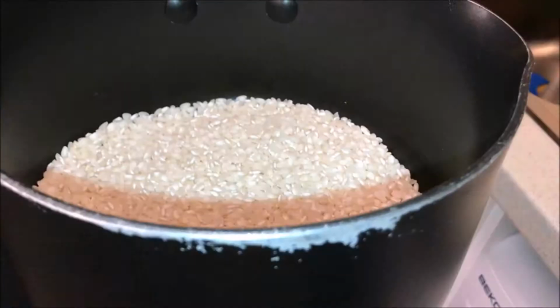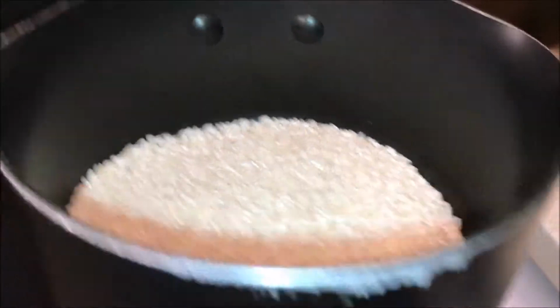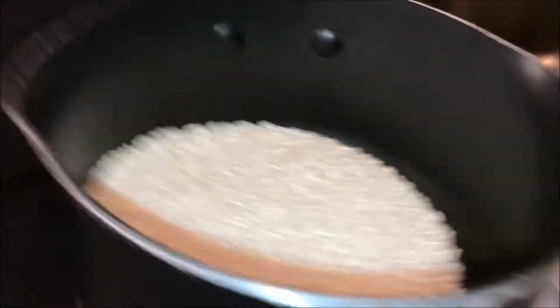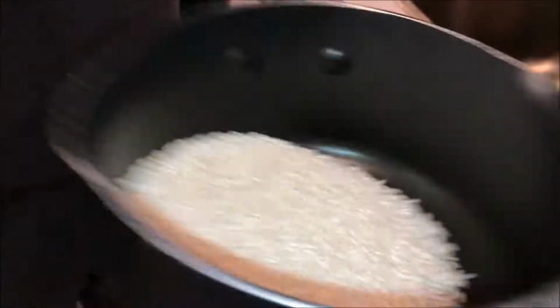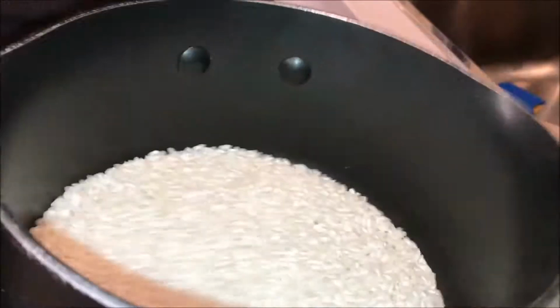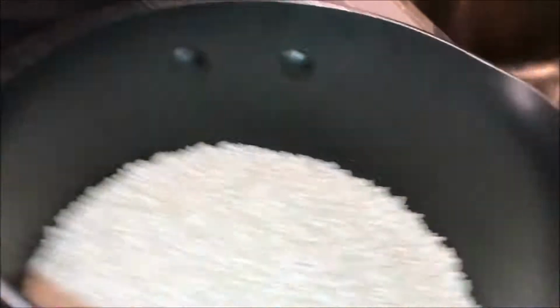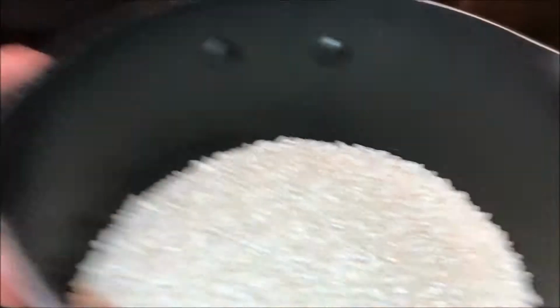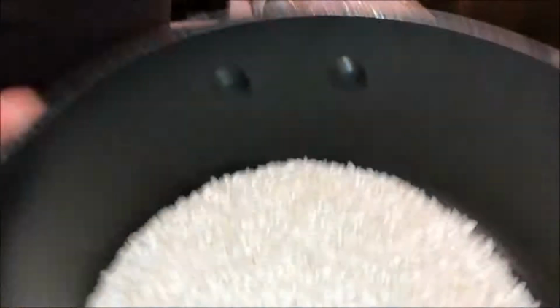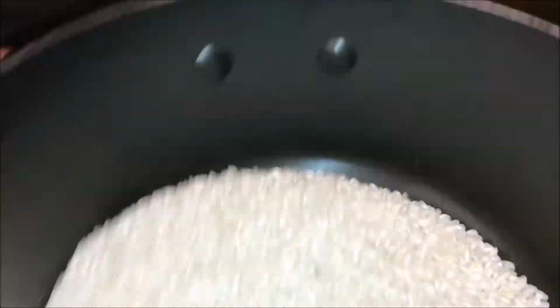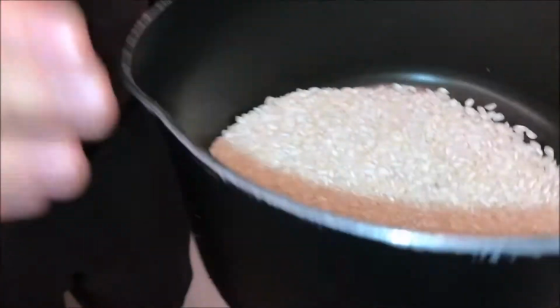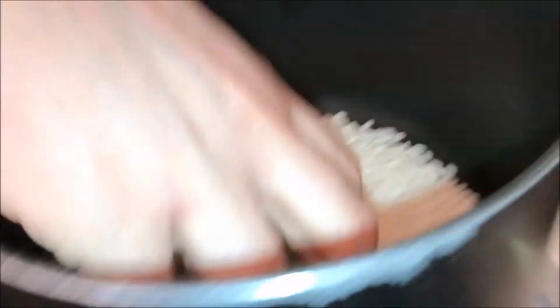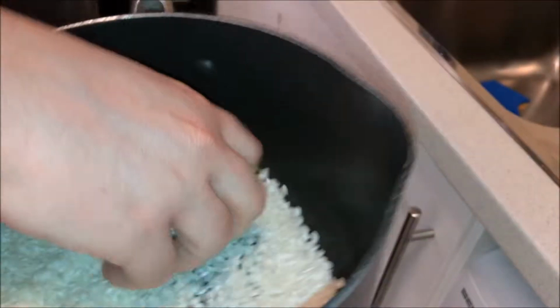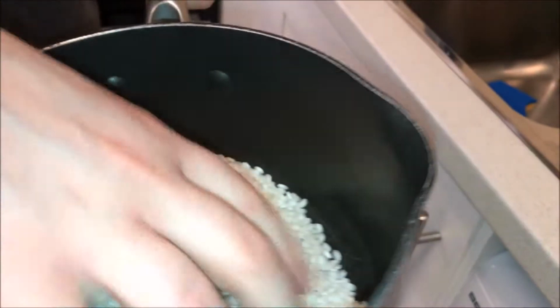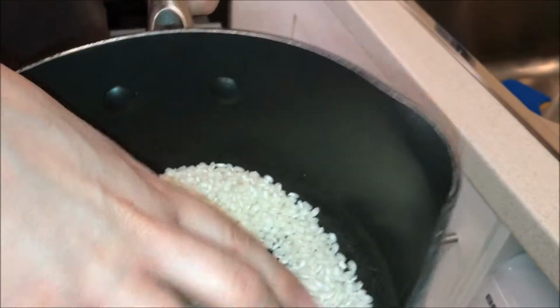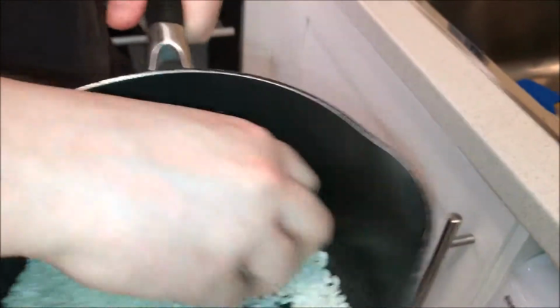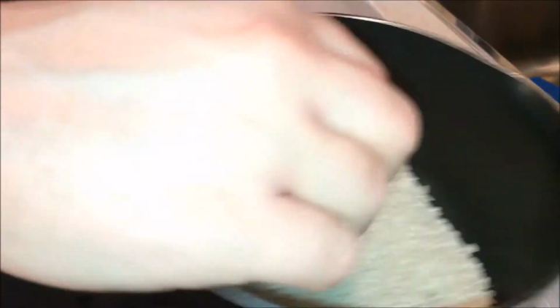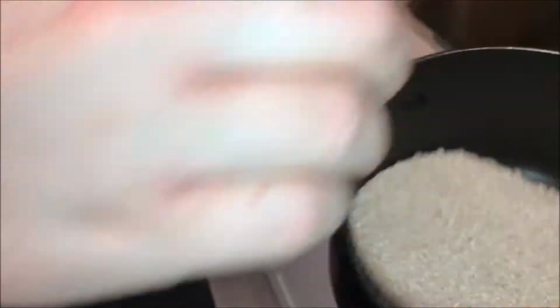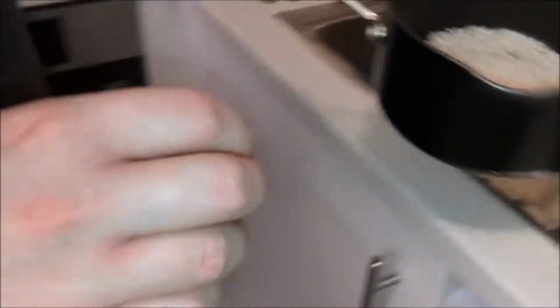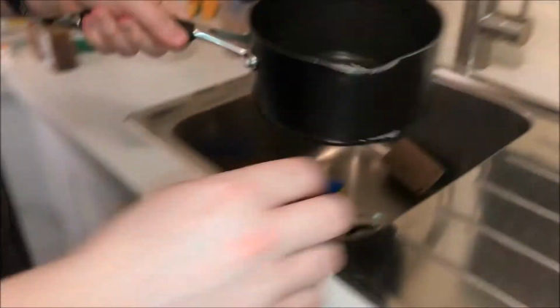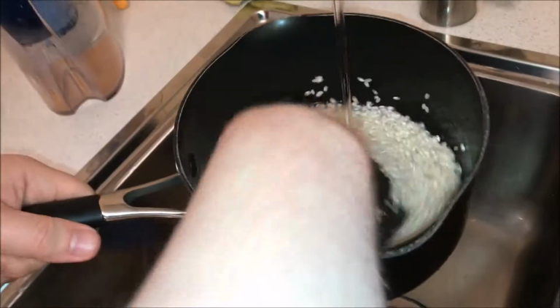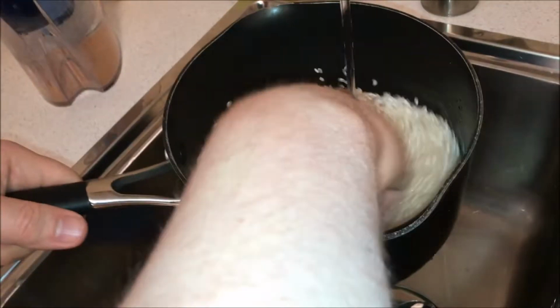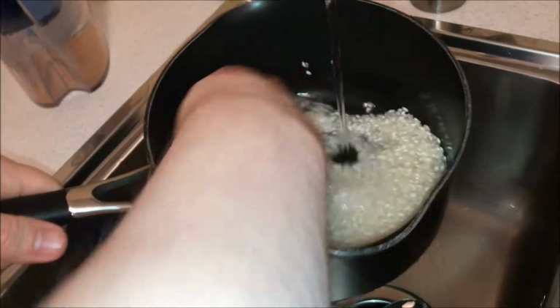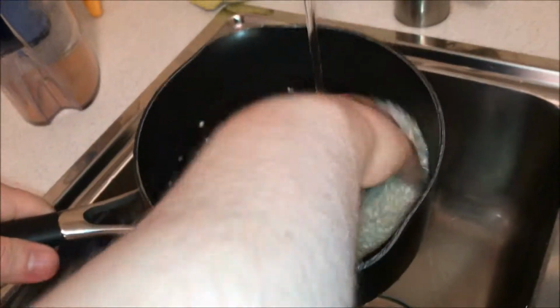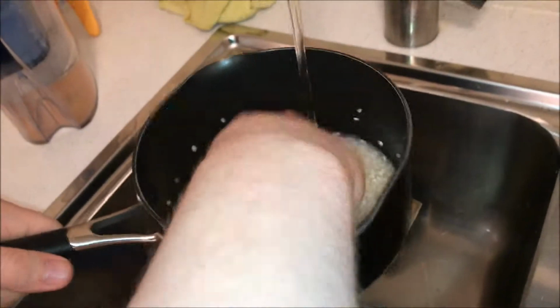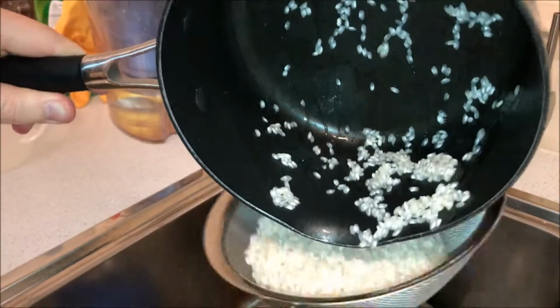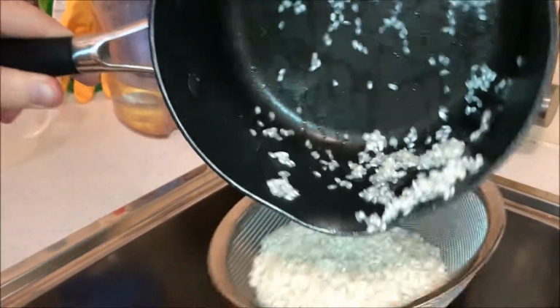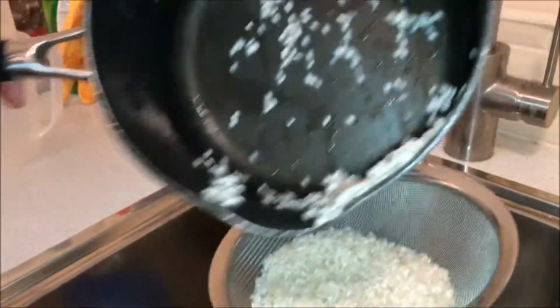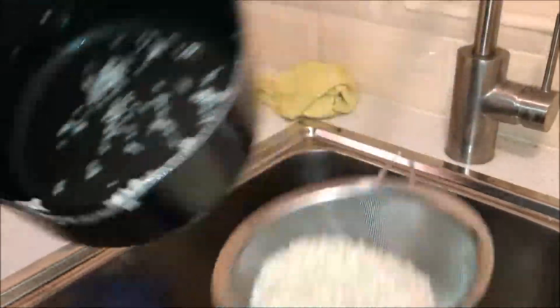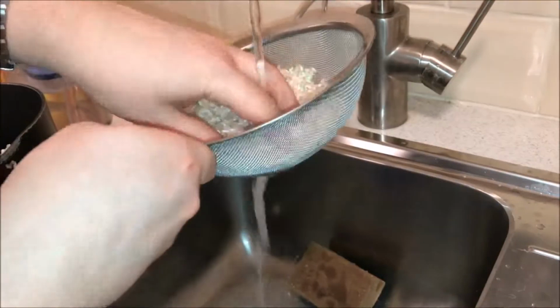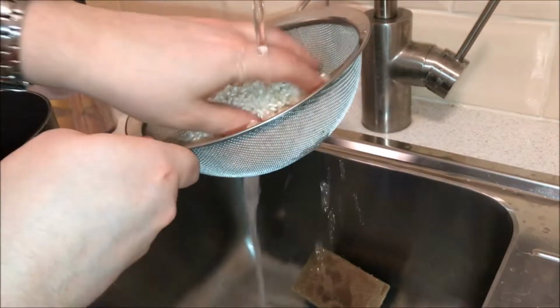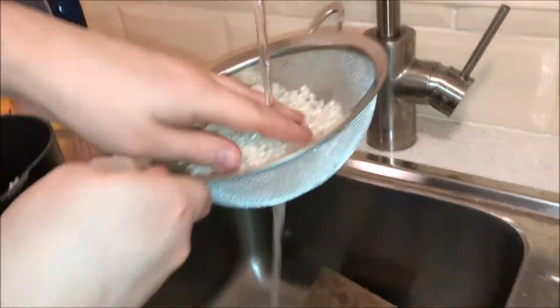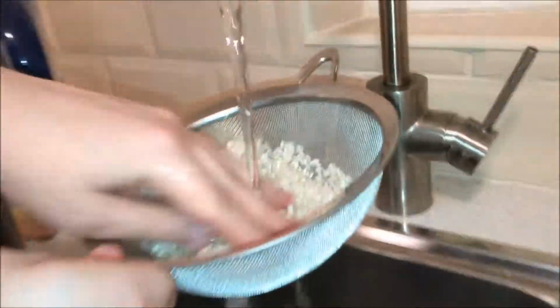Next I'm gonna wash some paella rice, which is really important as this is the main rice. Give it a quick wash until the water is clear.